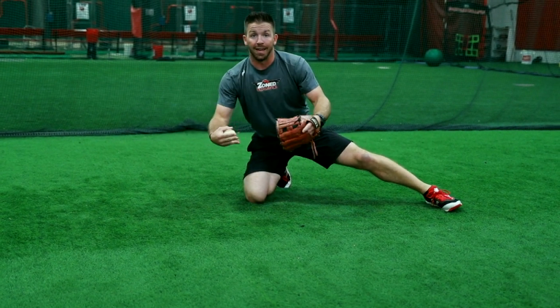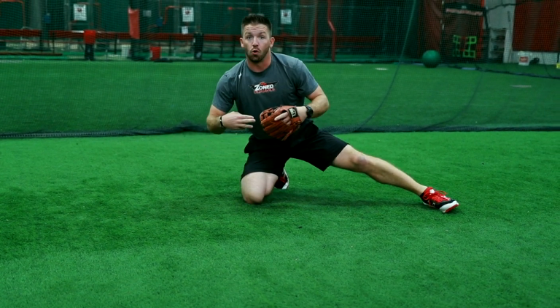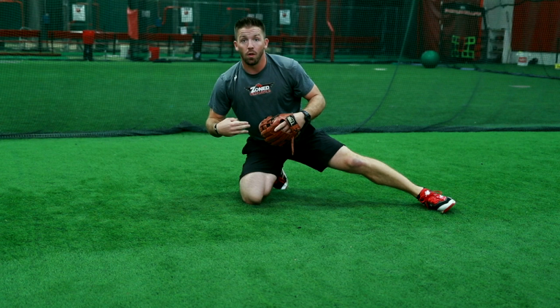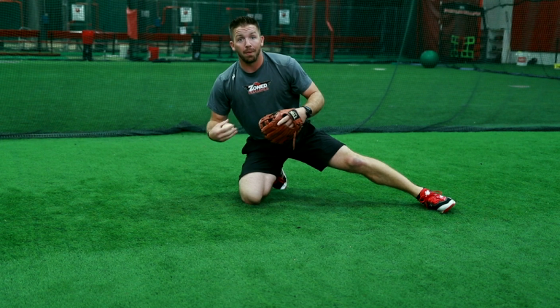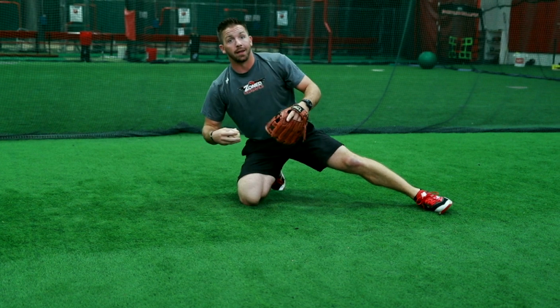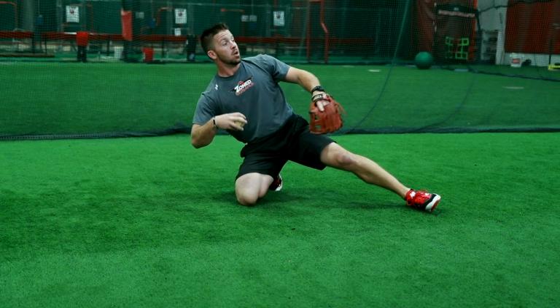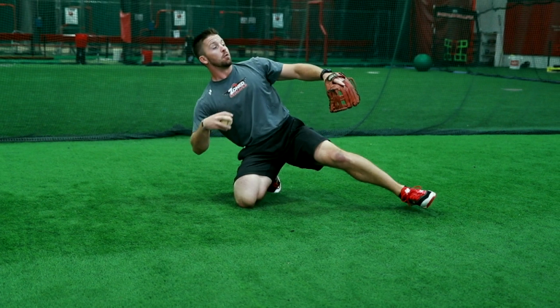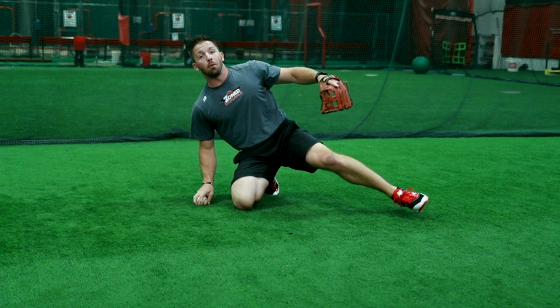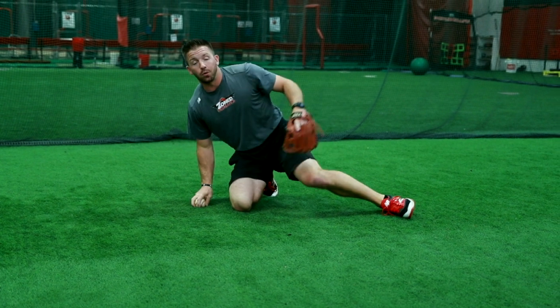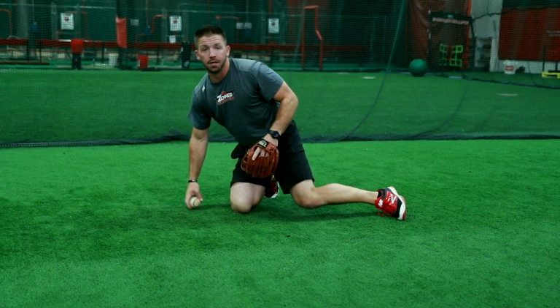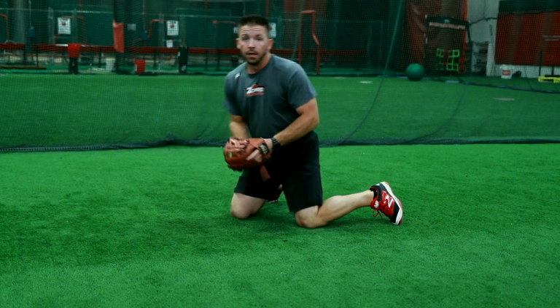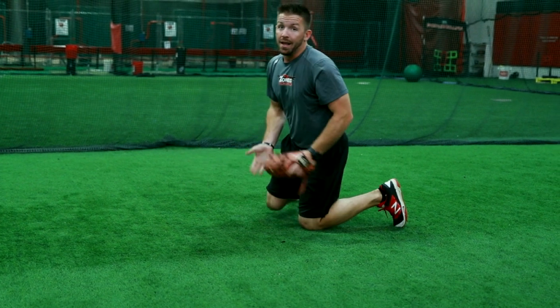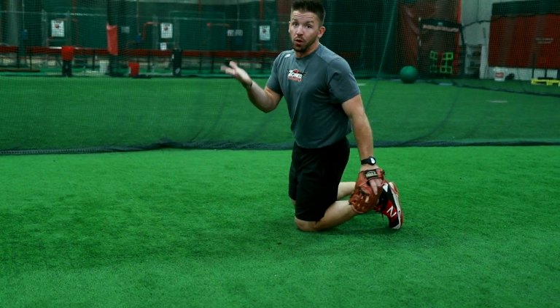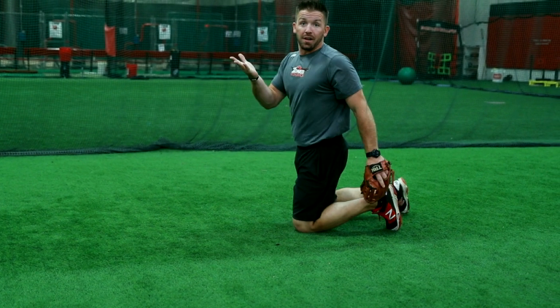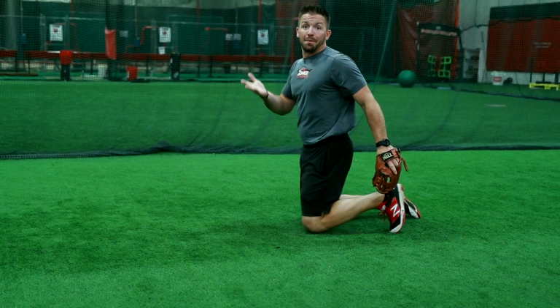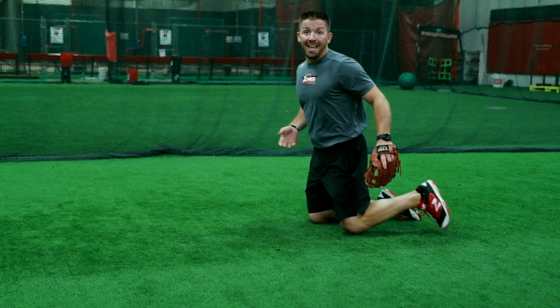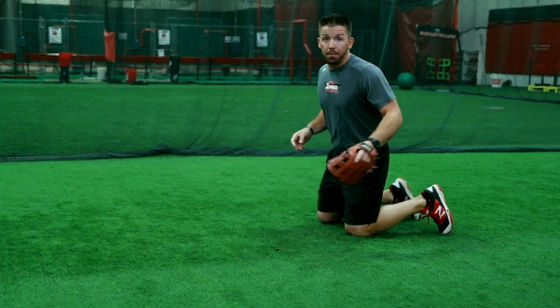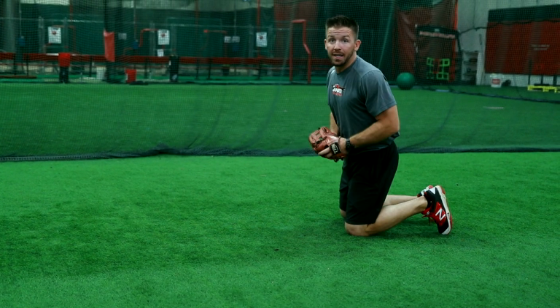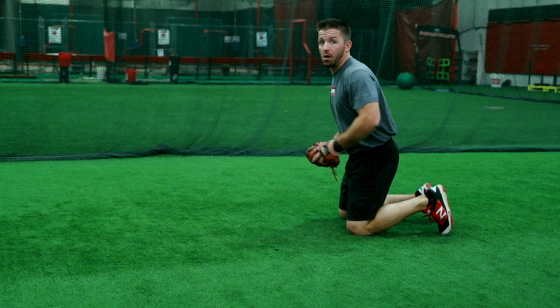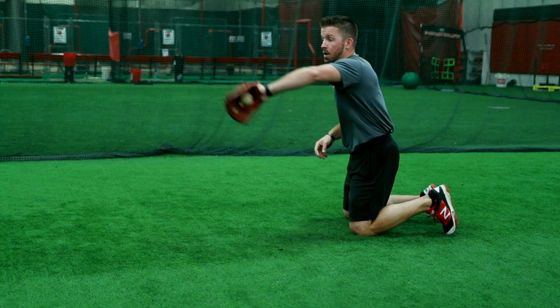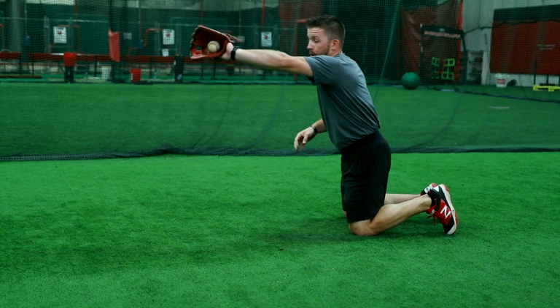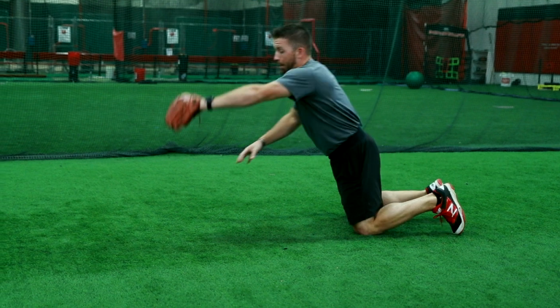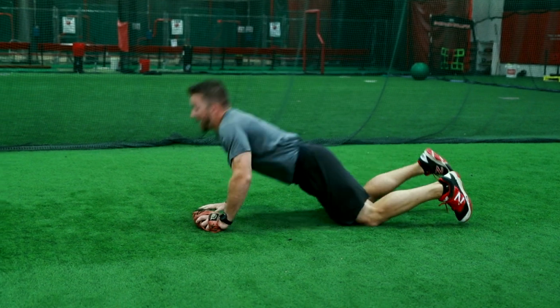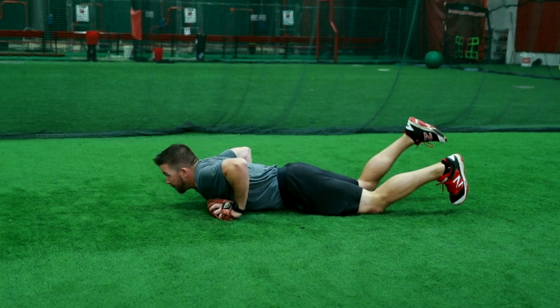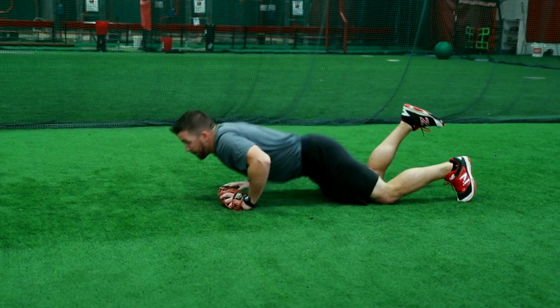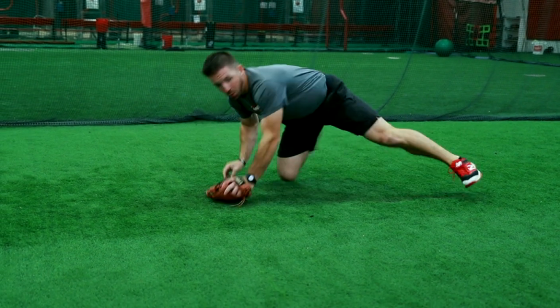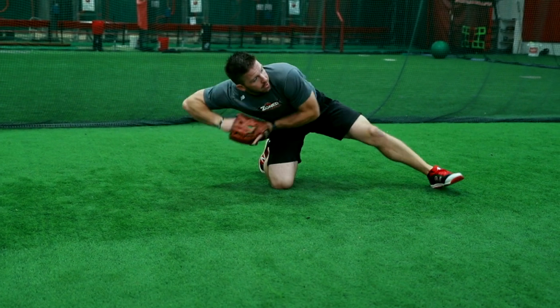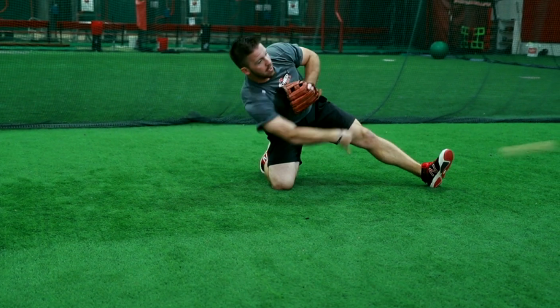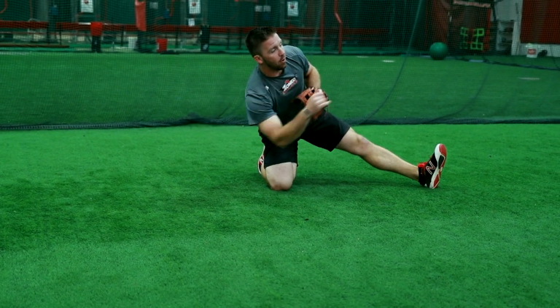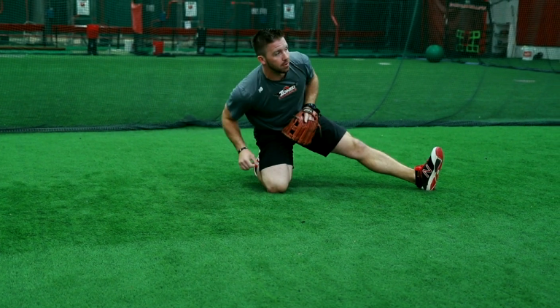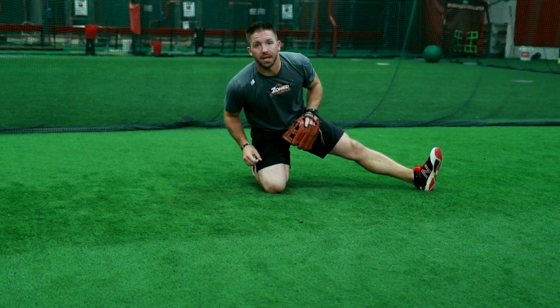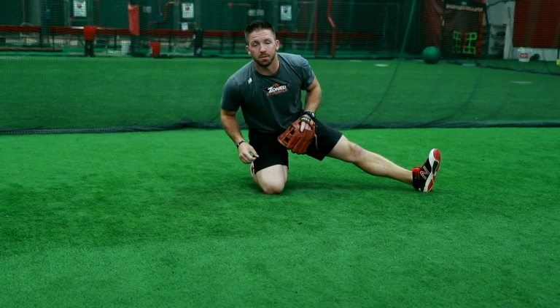Don't roll on your back. Don't fall backwards. We don't have enough time to stand up — it takes too long. Lay out to our backhand, pop to our knee and throw uphill to our second baseman.